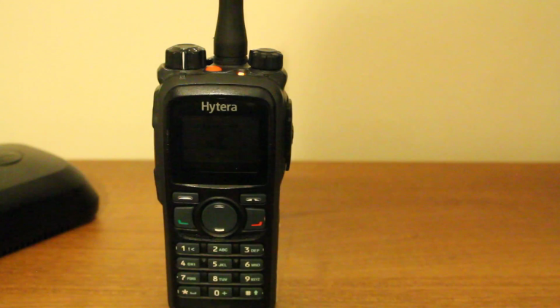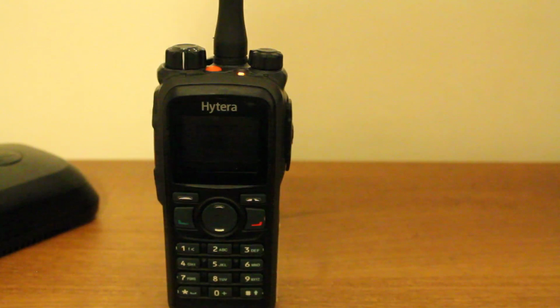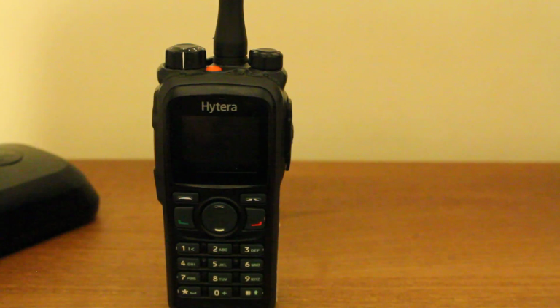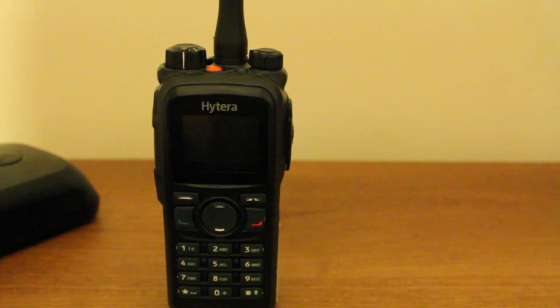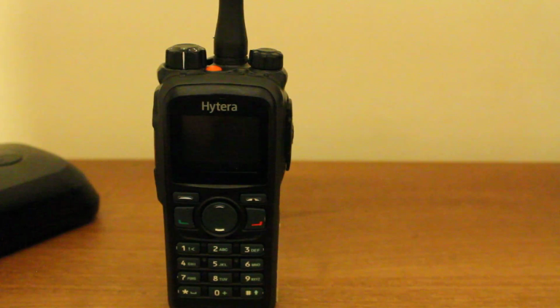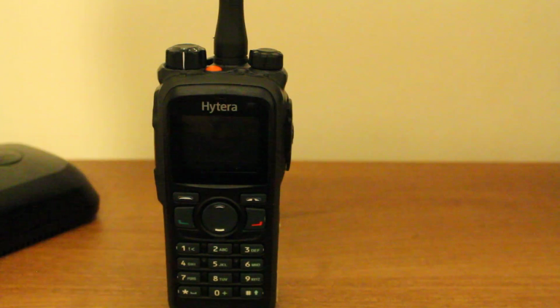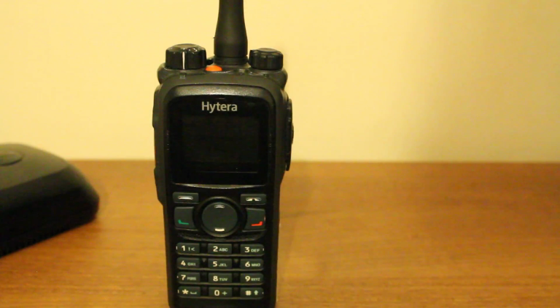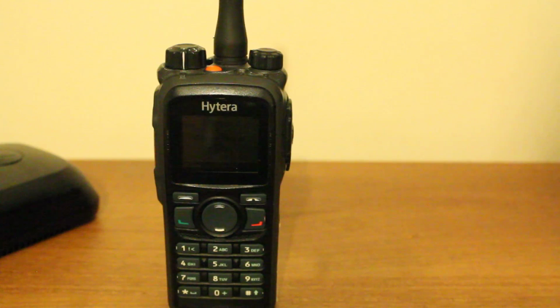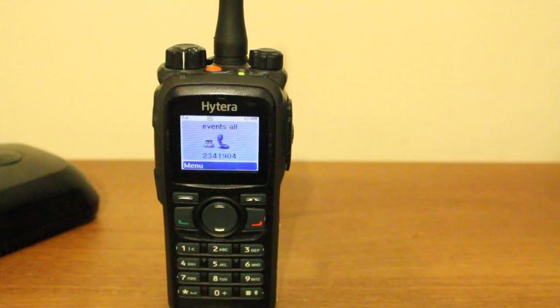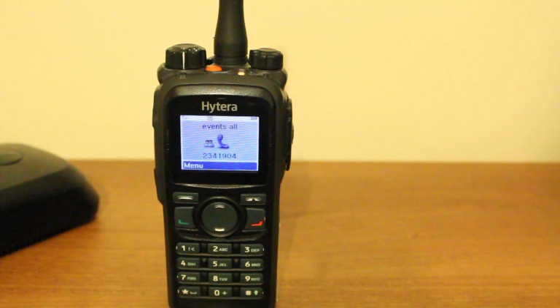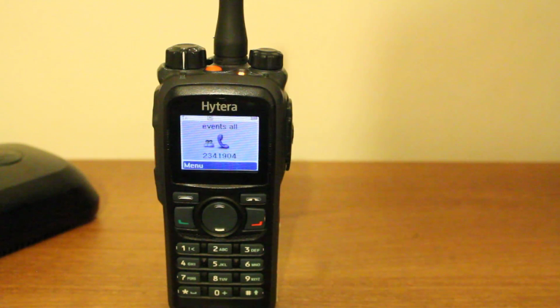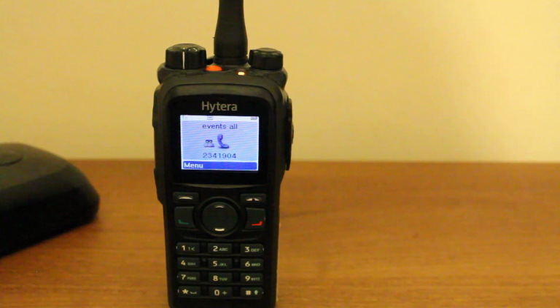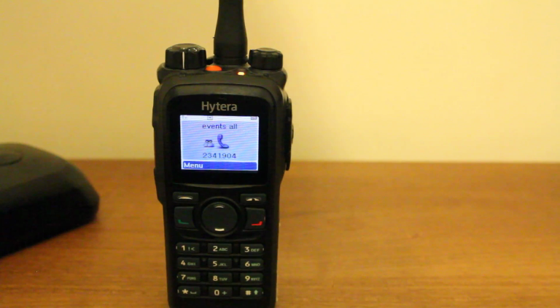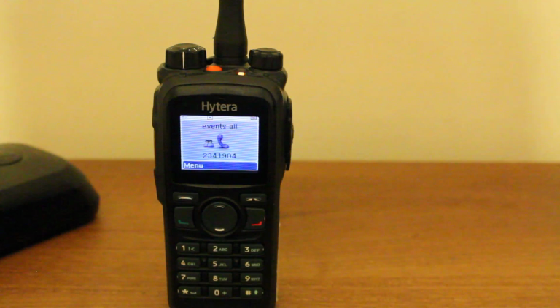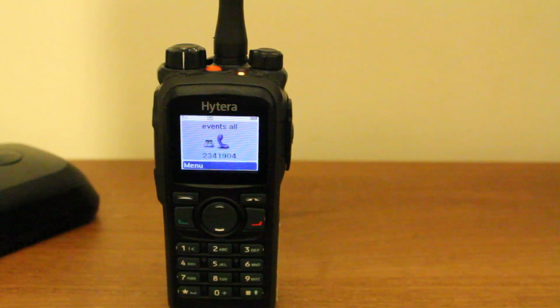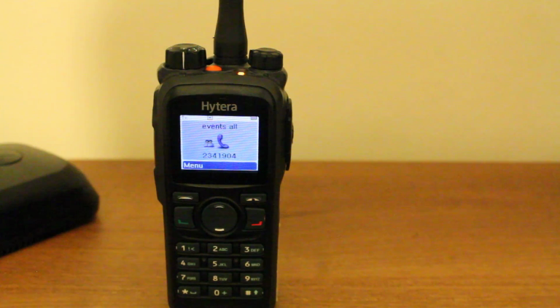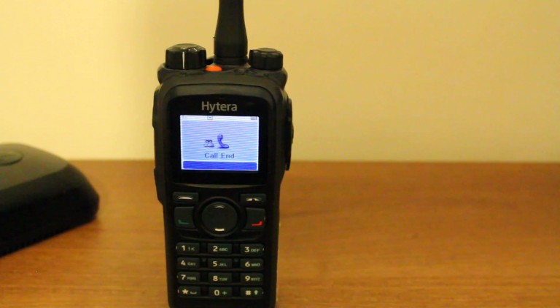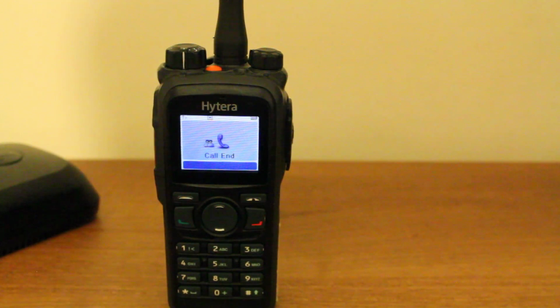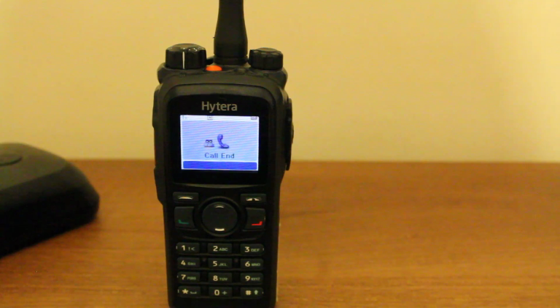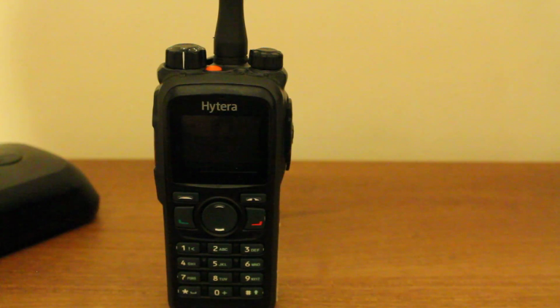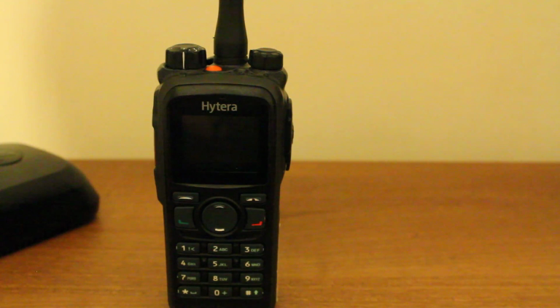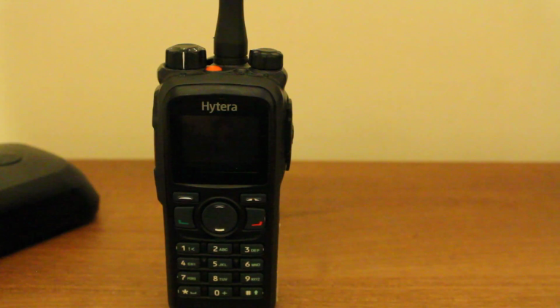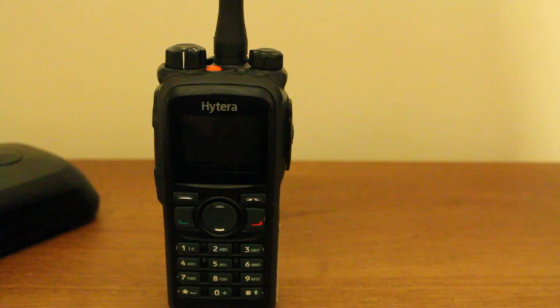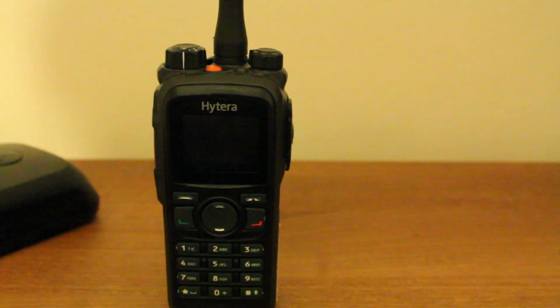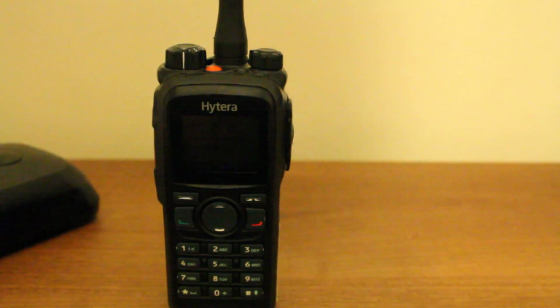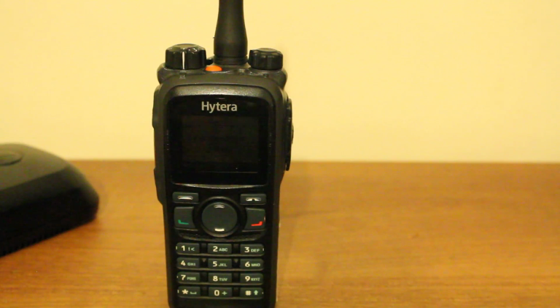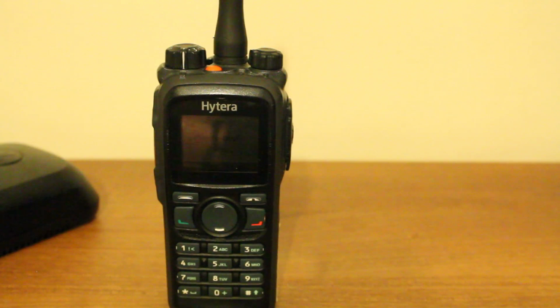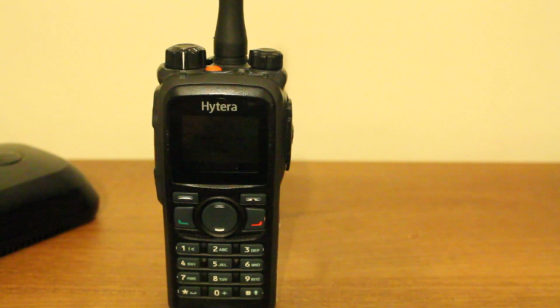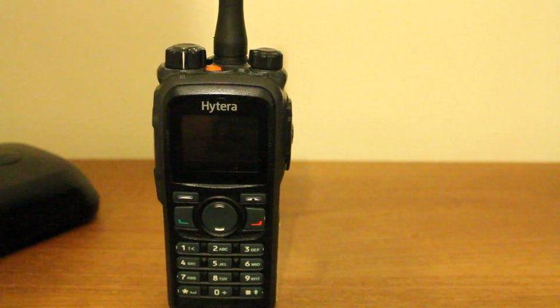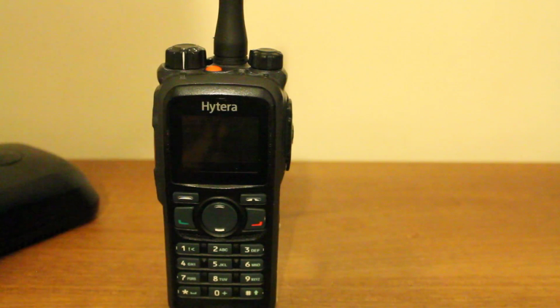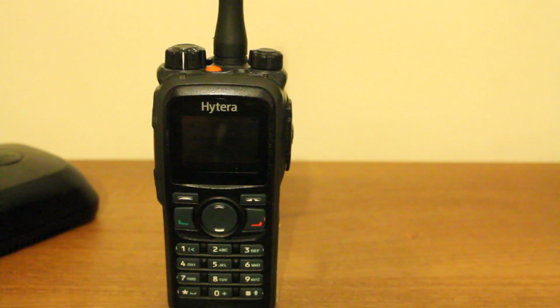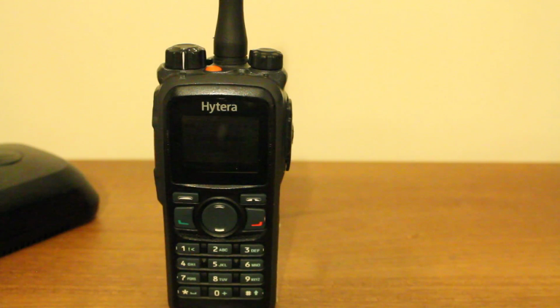We're now waiting for the timeout timer, and I just talked over it. Let's just wait for this to finish again. There we go — it actually has as close to what you're going to get without having a genuine superior radio.